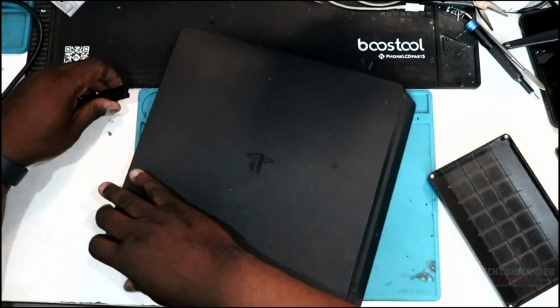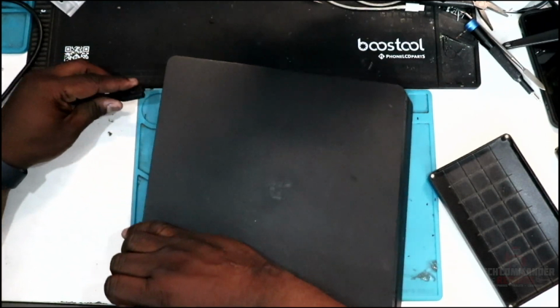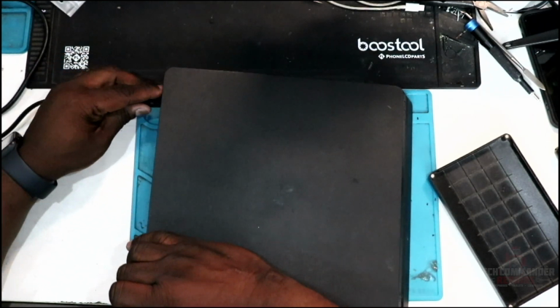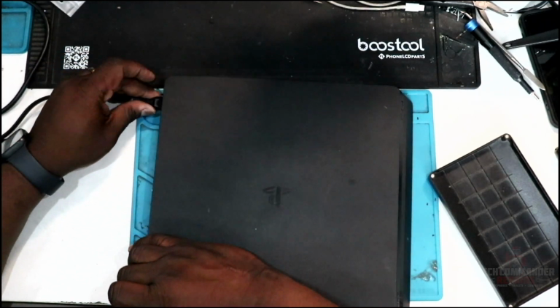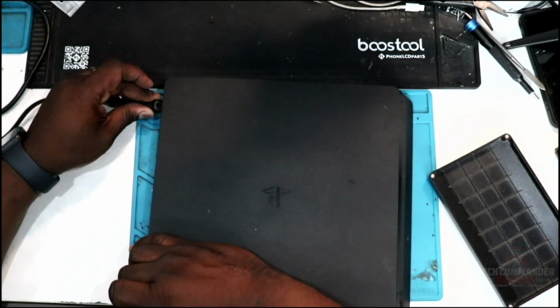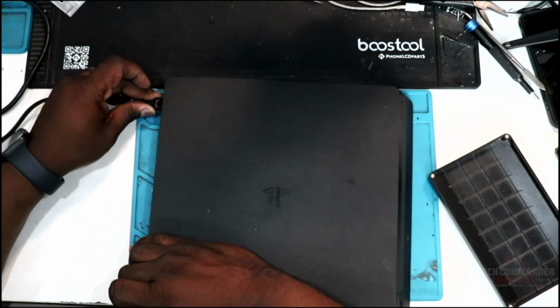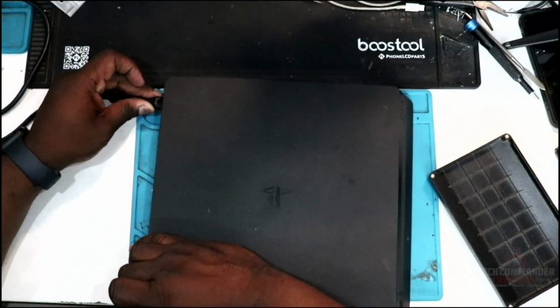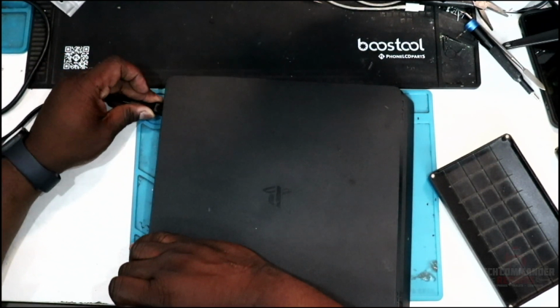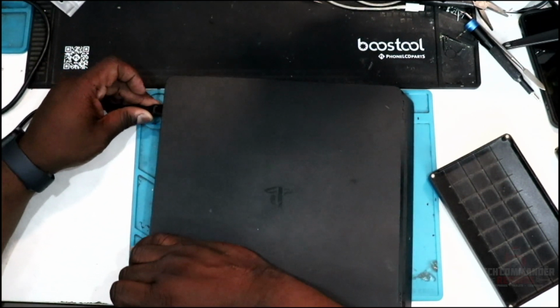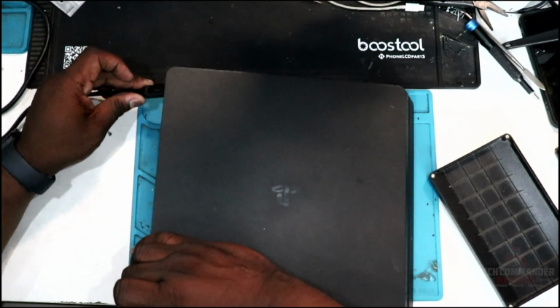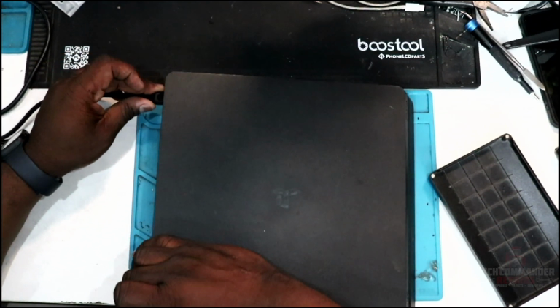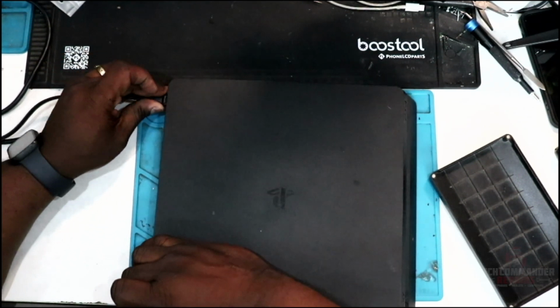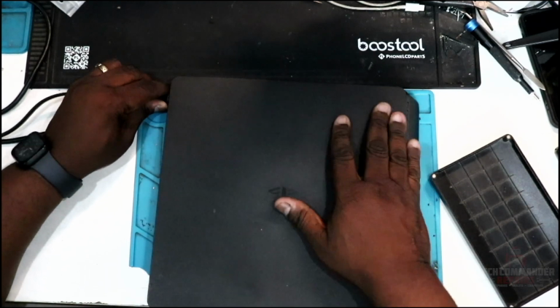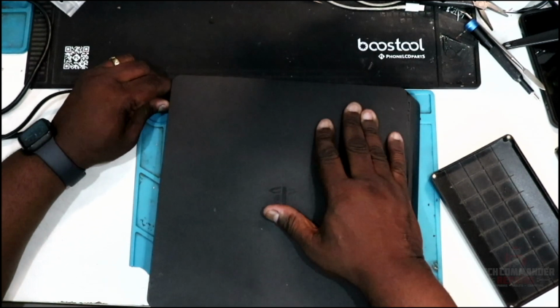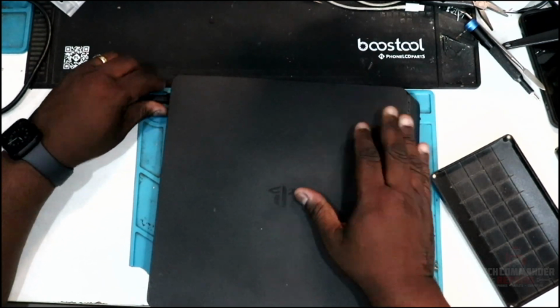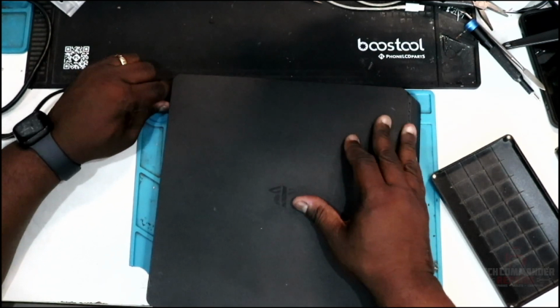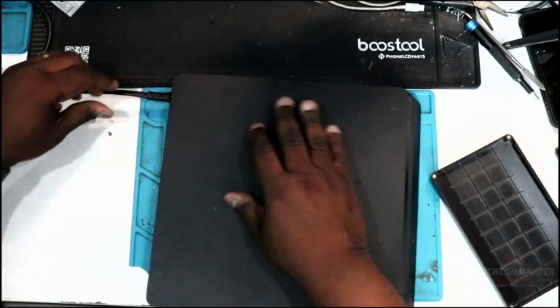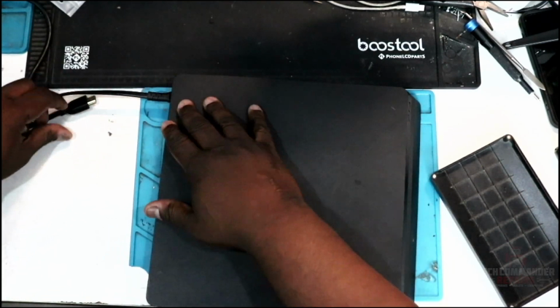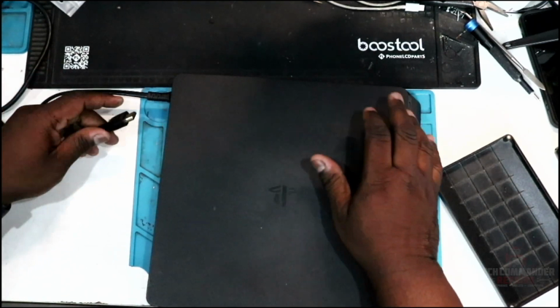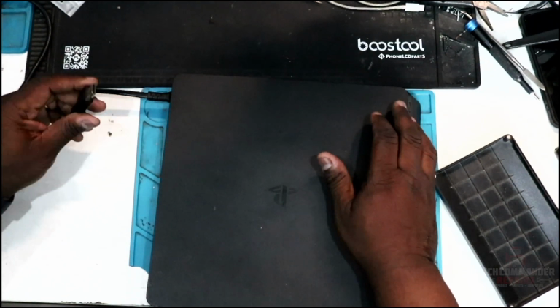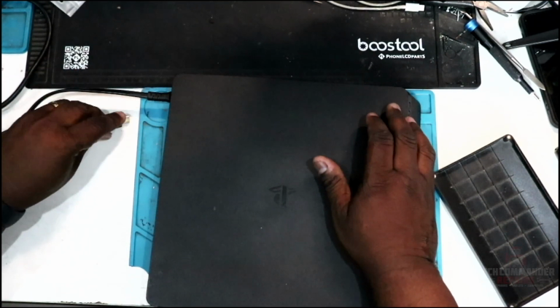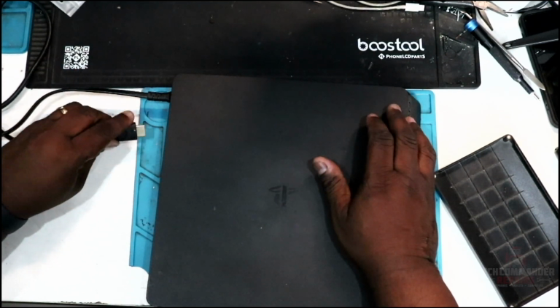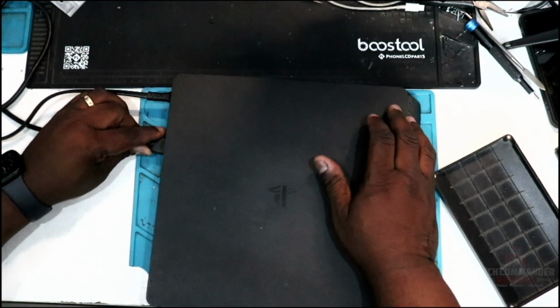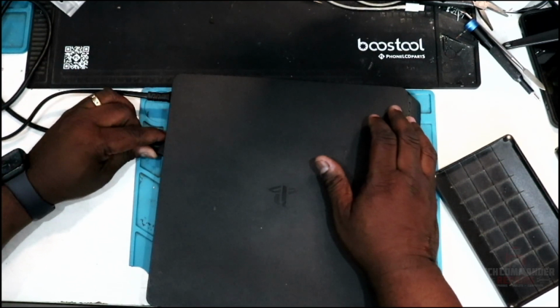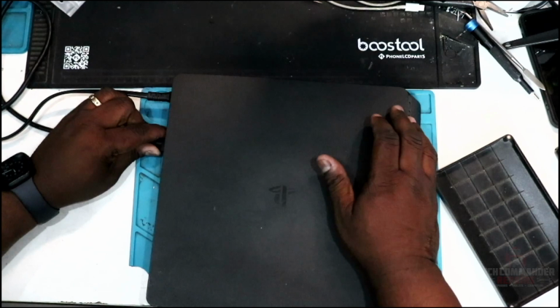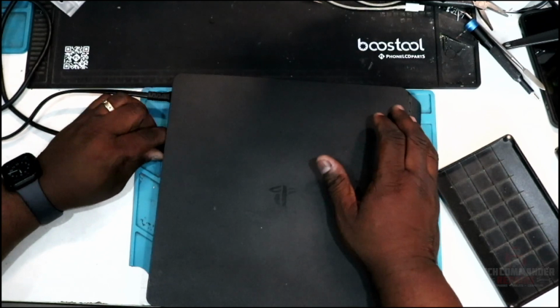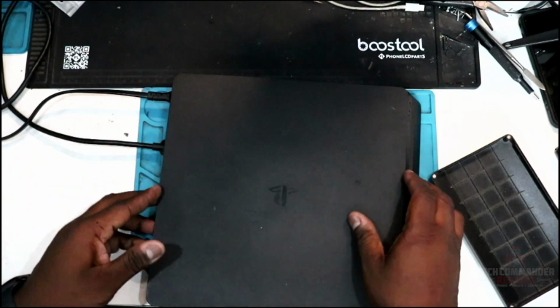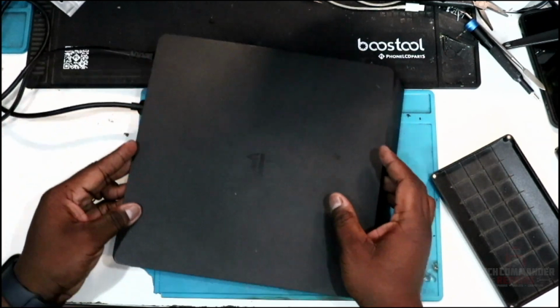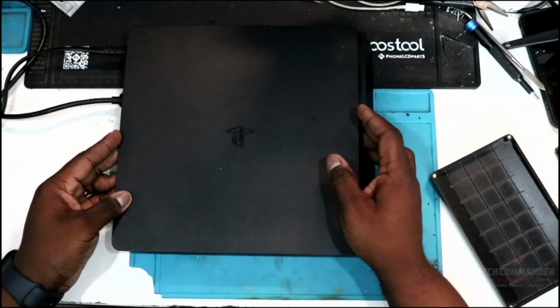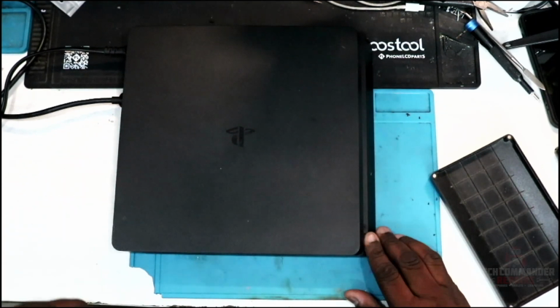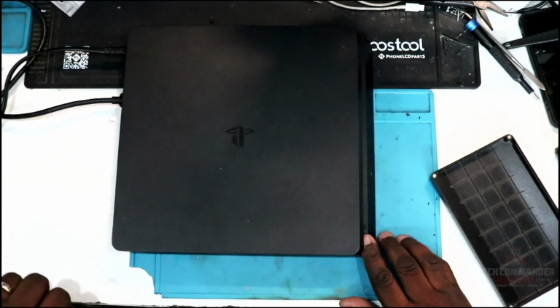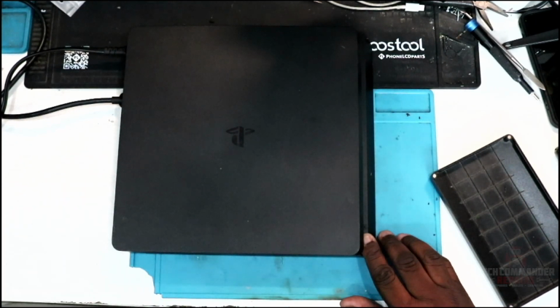System is now clean — you've made it to the end of this PS4 teardown. Like, comment, subscribe, and keep following the channel. If there's anything you'd like to see — any other repair — leave it in the comments below and I'll be sure to get back to you. See you in the next repair.